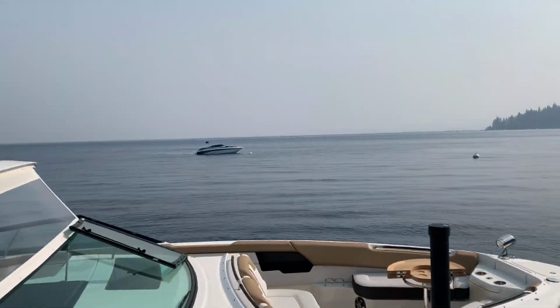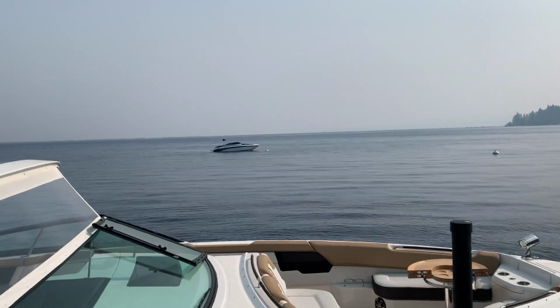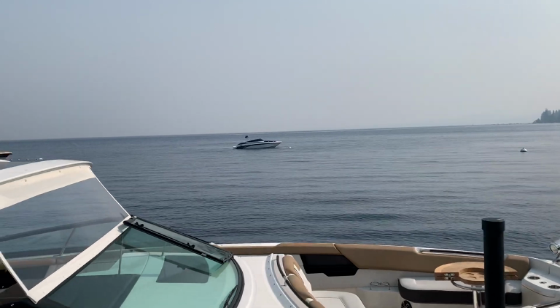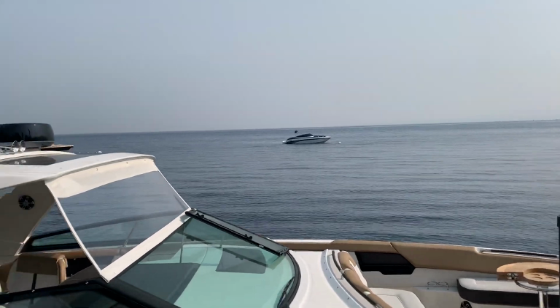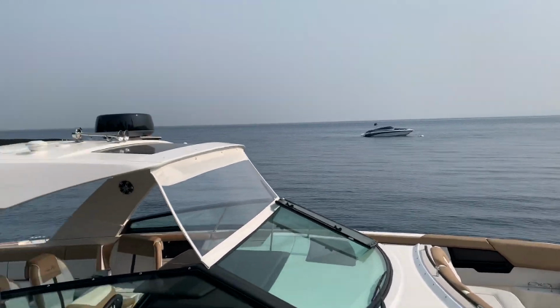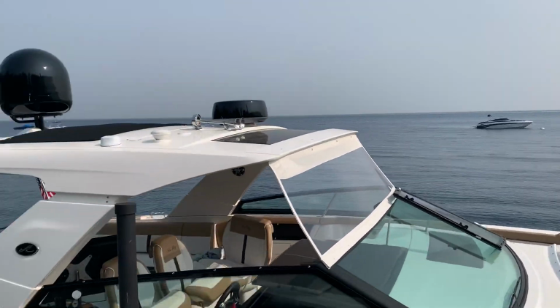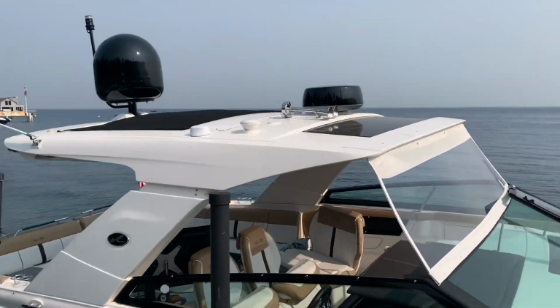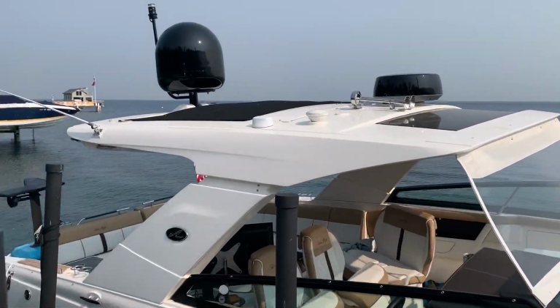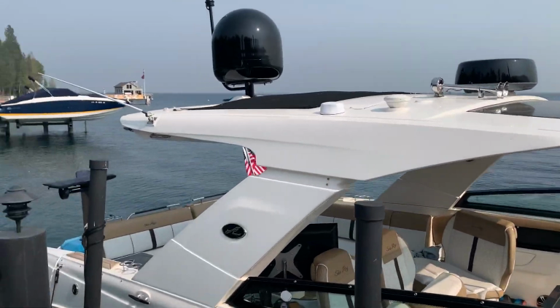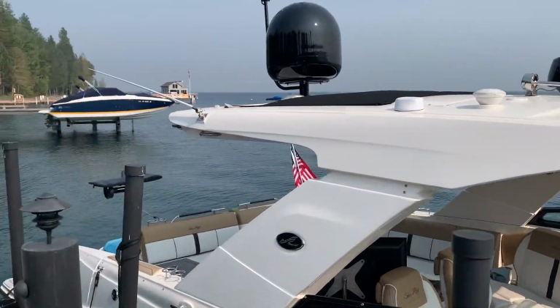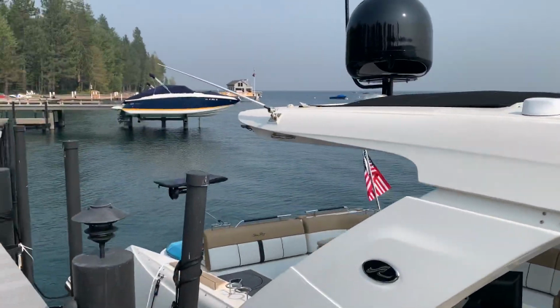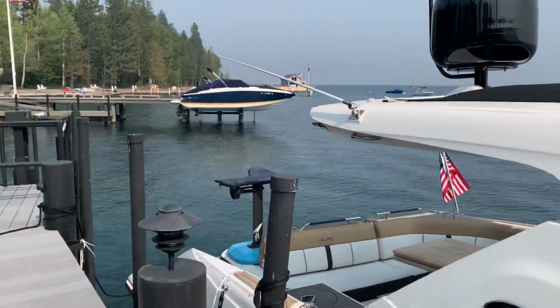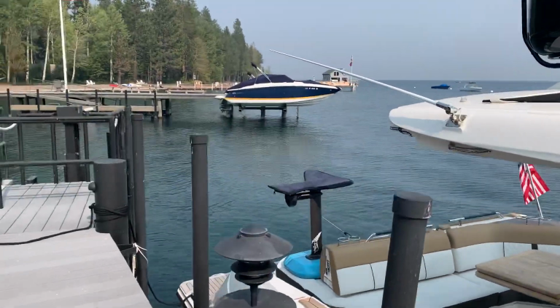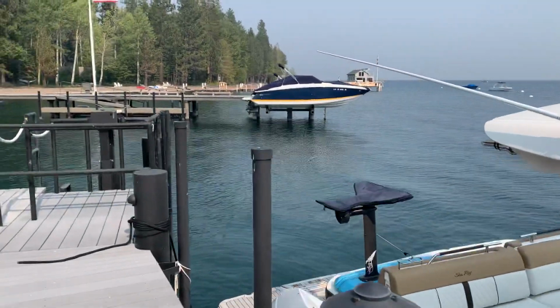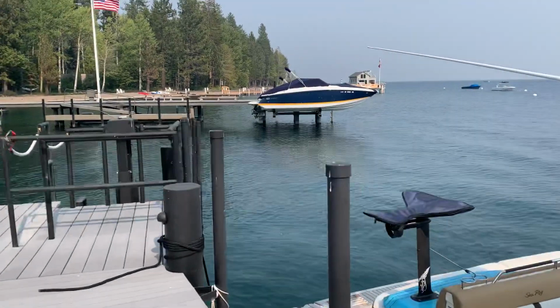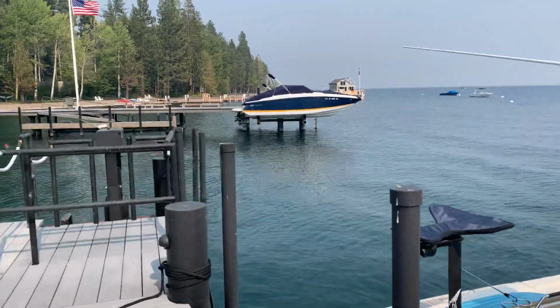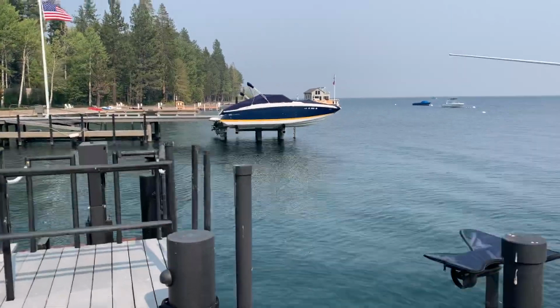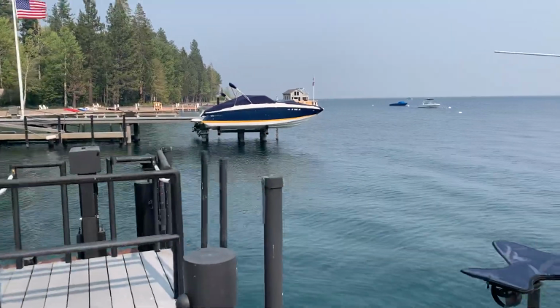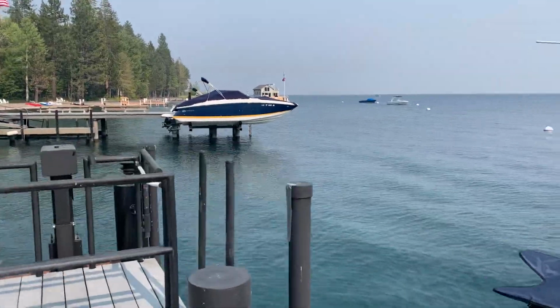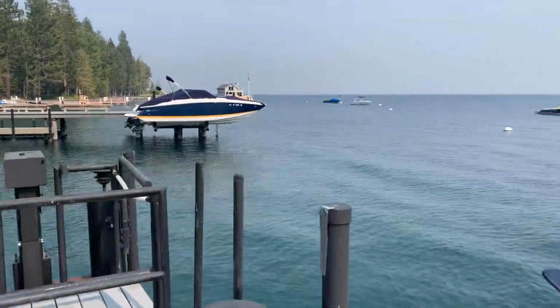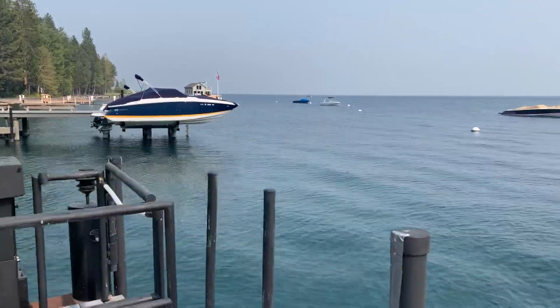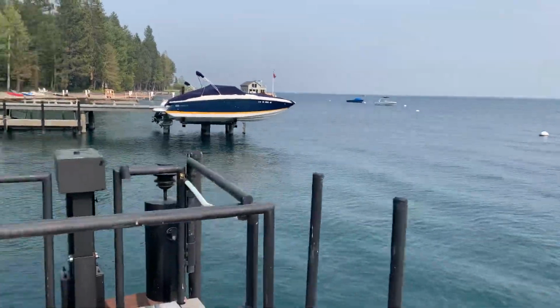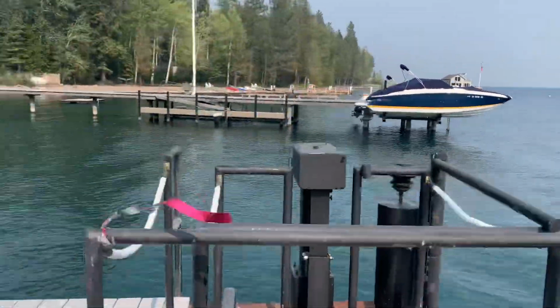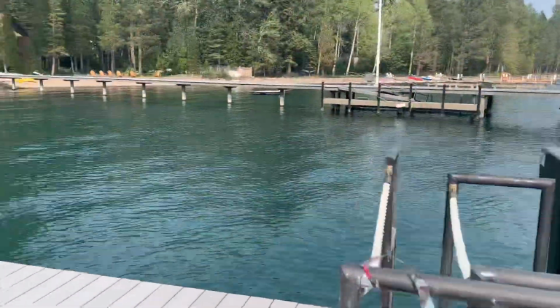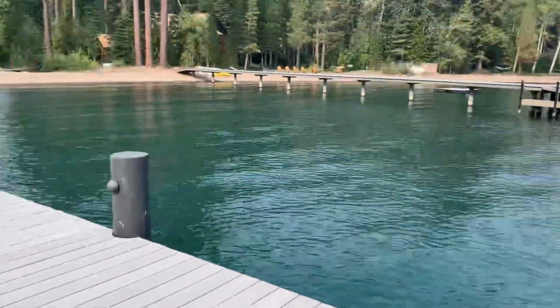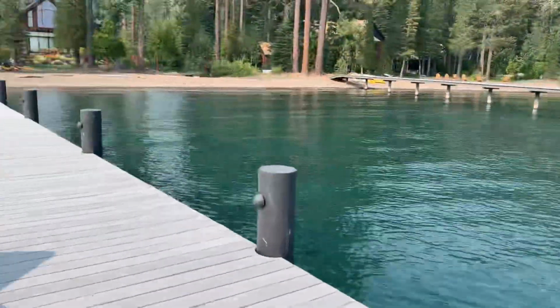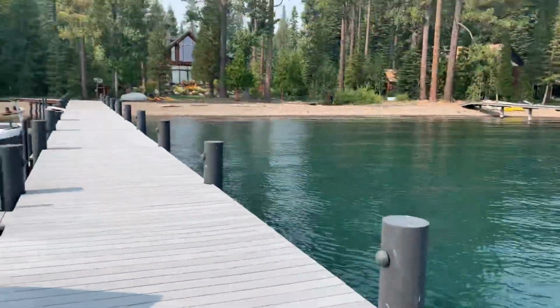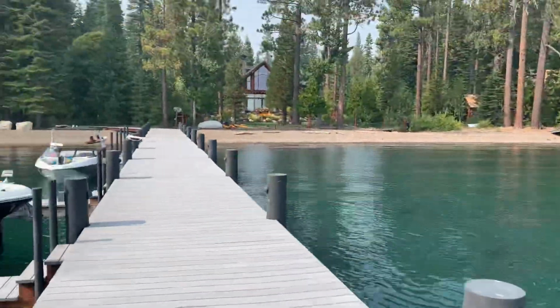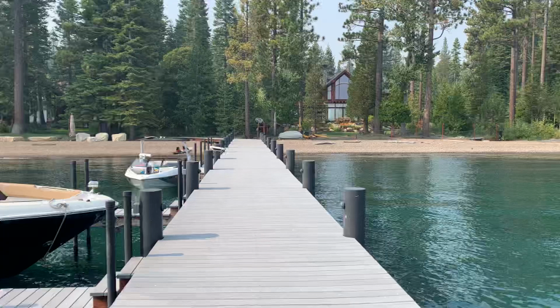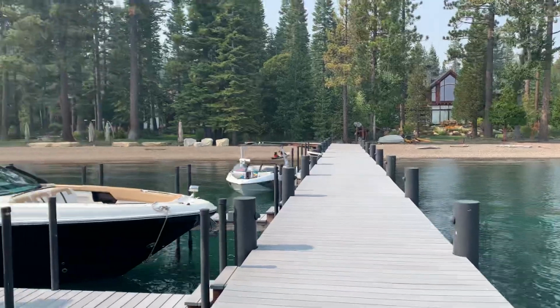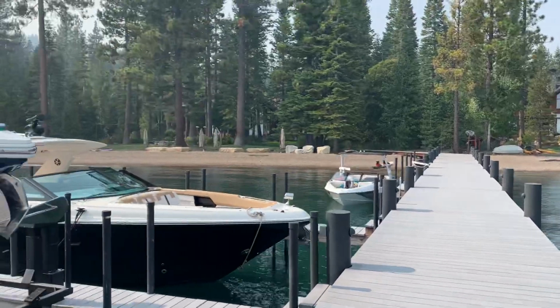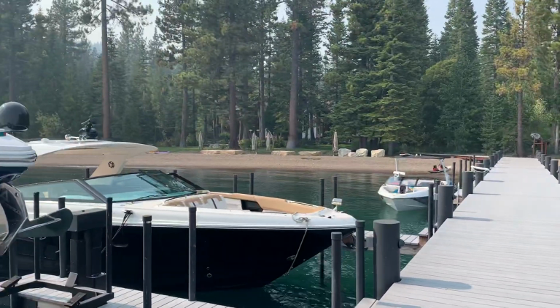Pretty awesome. Someone made fun of me for buying a Sea Ray — this thing's a Sea Ray, it looks sick. Take a look back at the house — that's the neighbor and that's 2500.